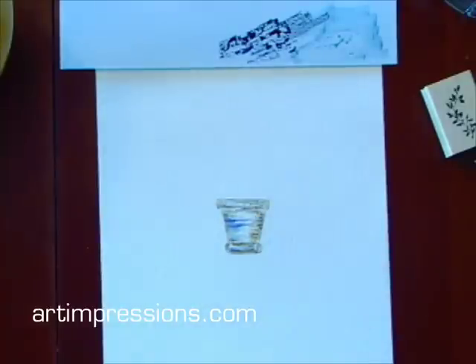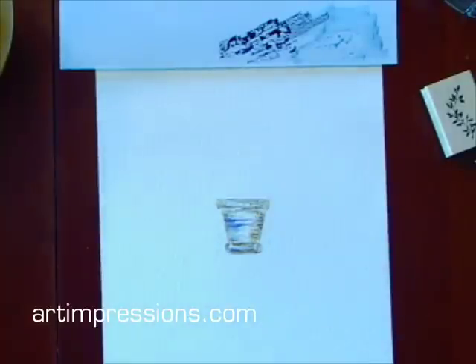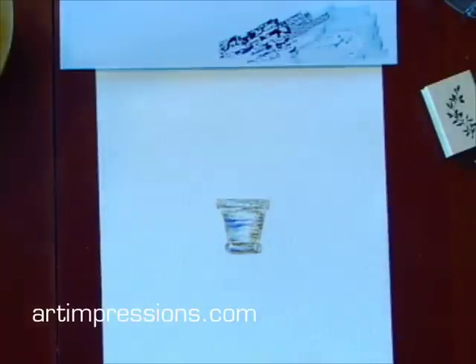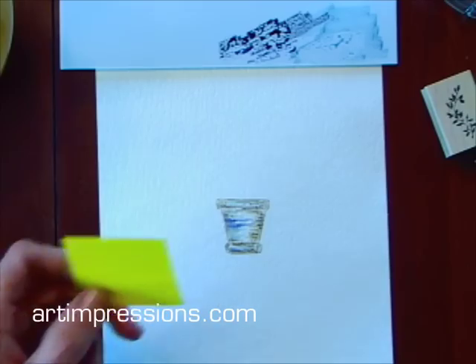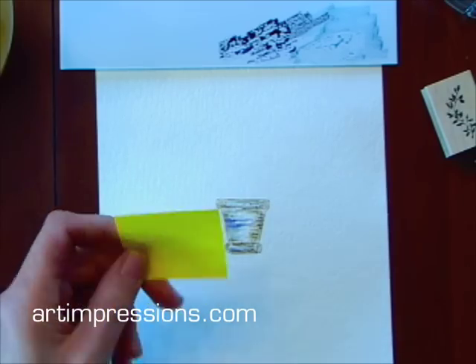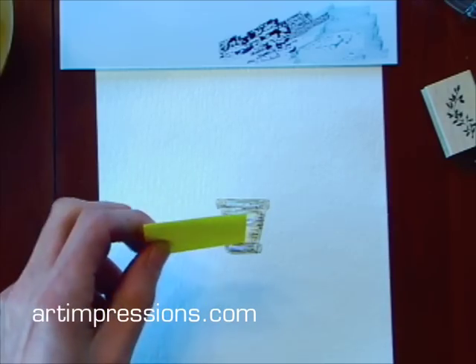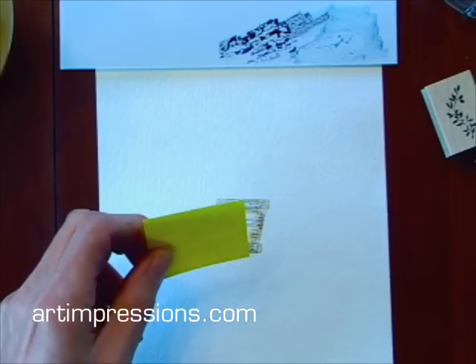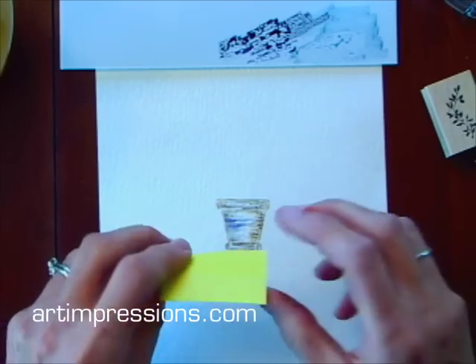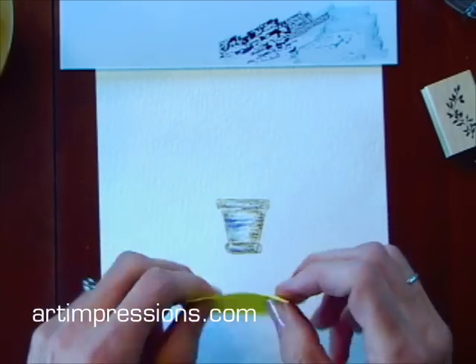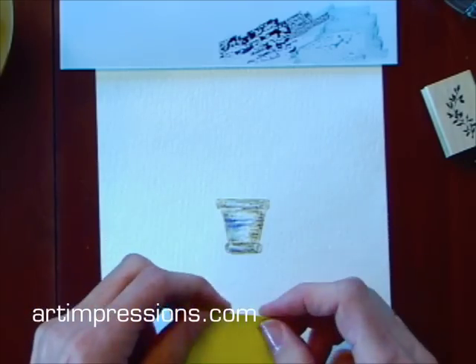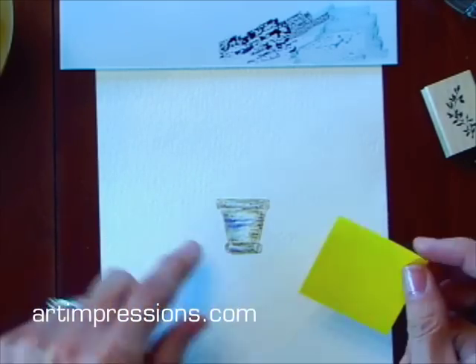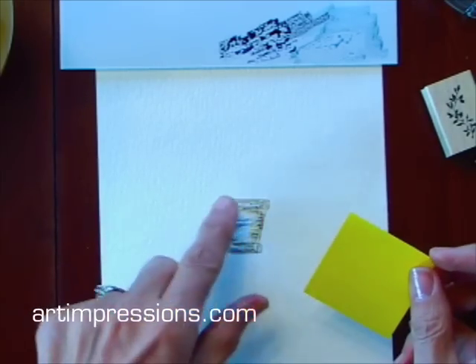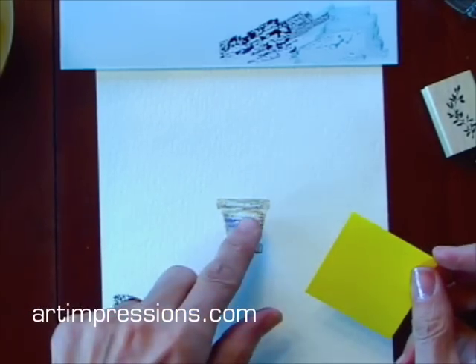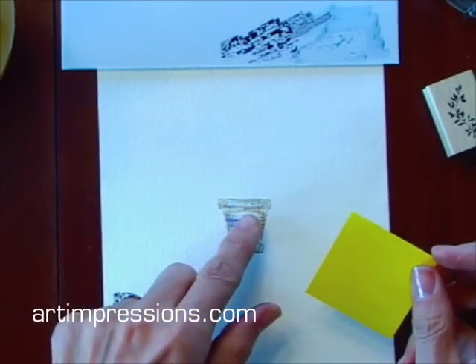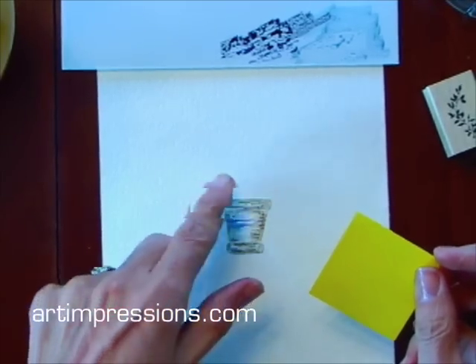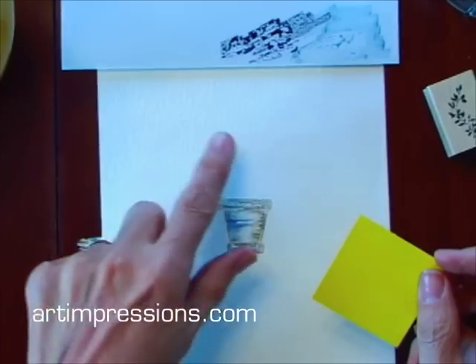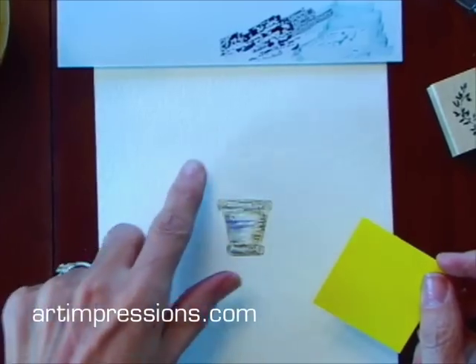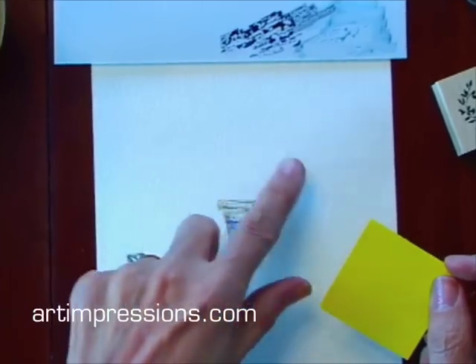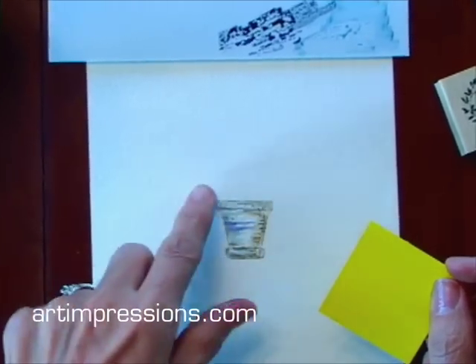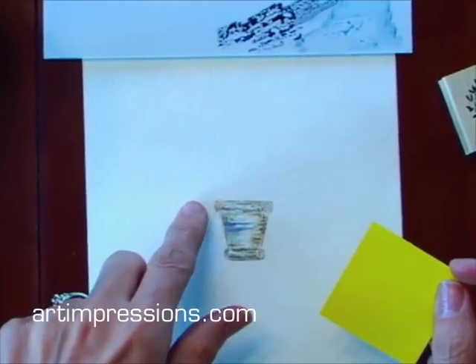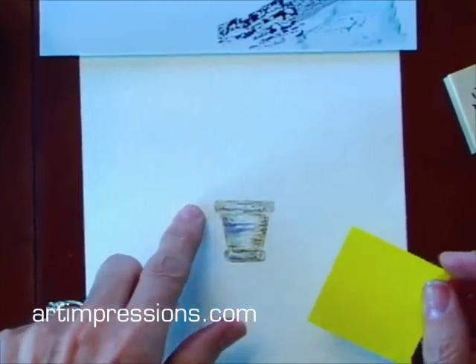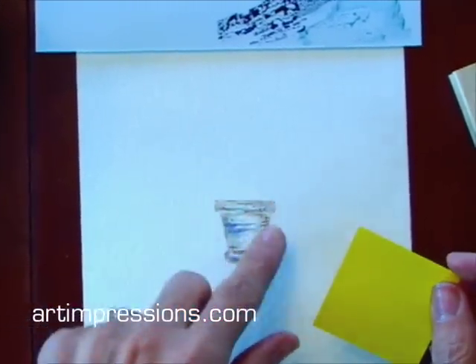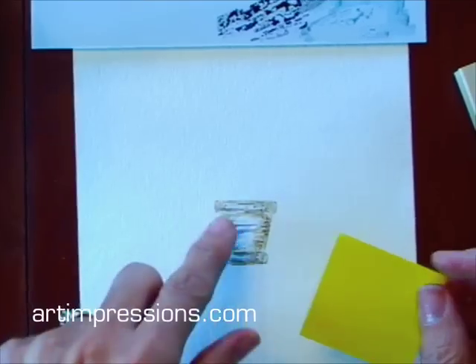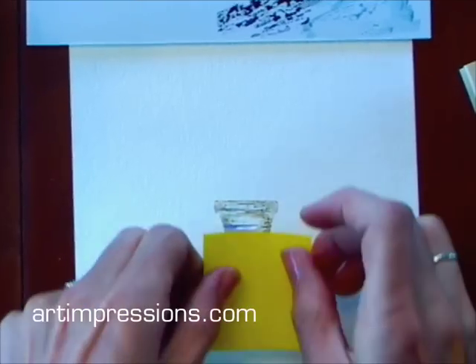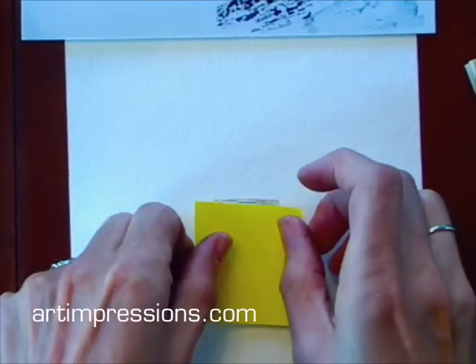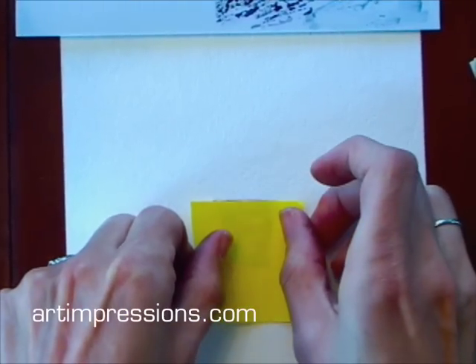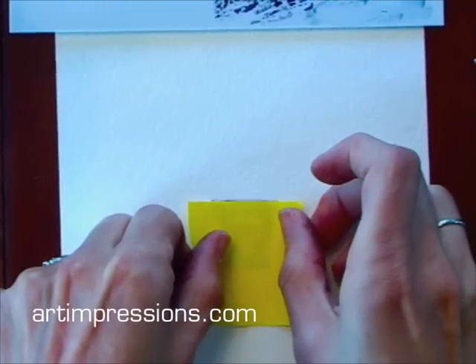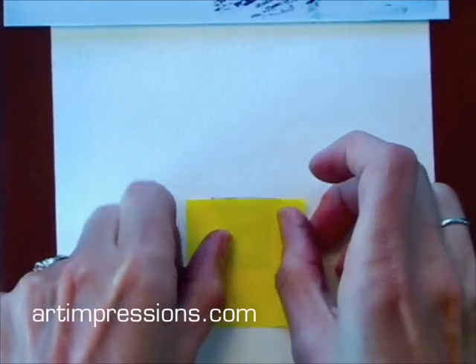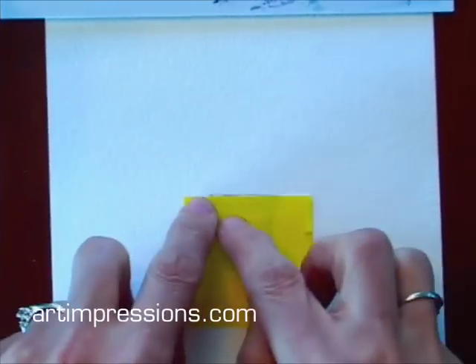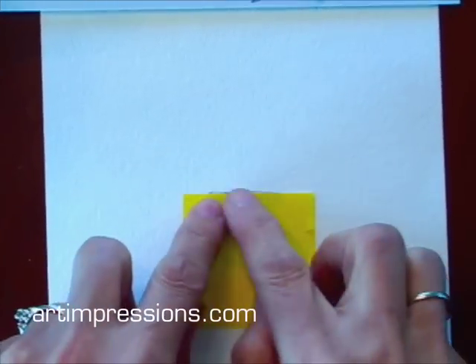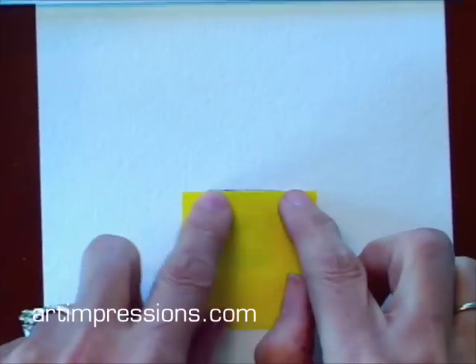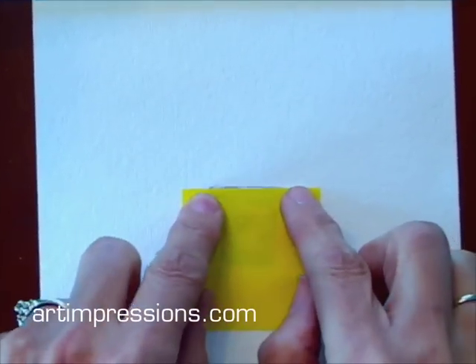I'm going to take a little mask — this is just a sticky note, it works really good. I want to protect this pot now because I'm going to stamp my flowers and foliage in here and I don't want to stamp over the top of this. So I'm just going to cover my pot like this.